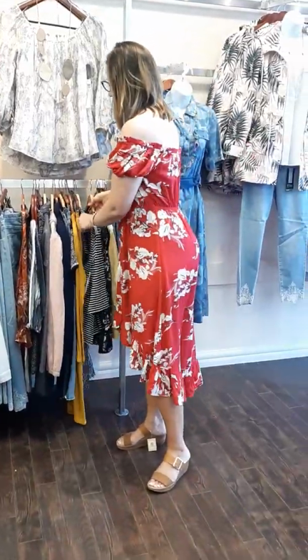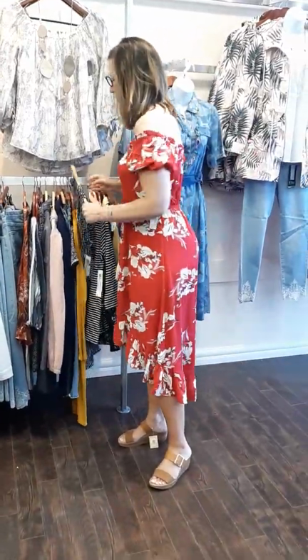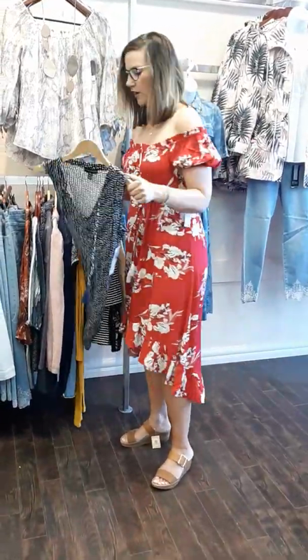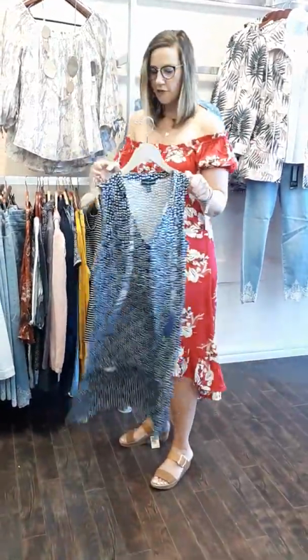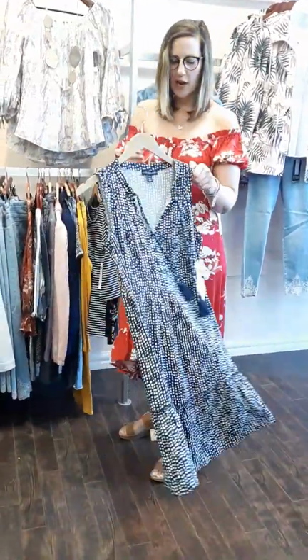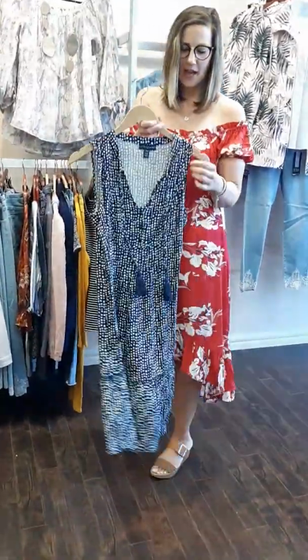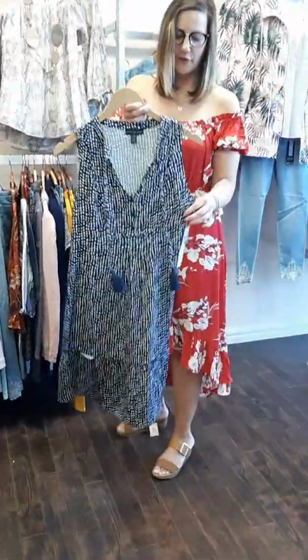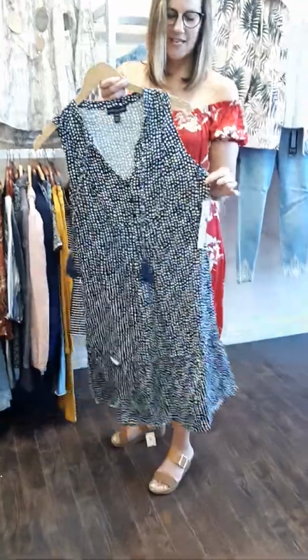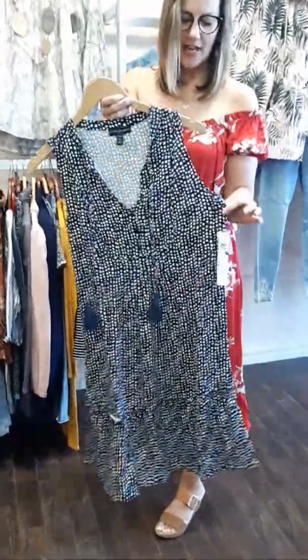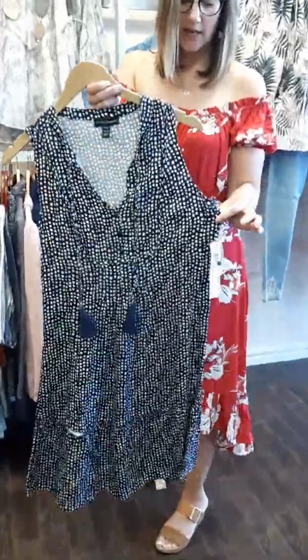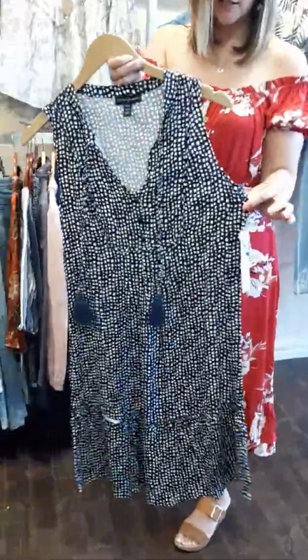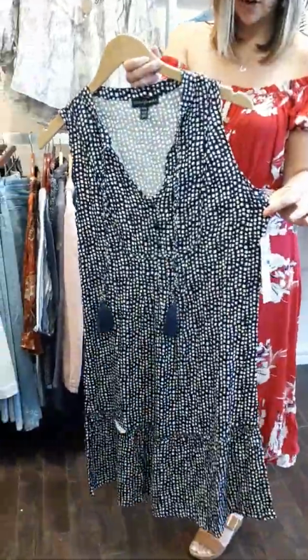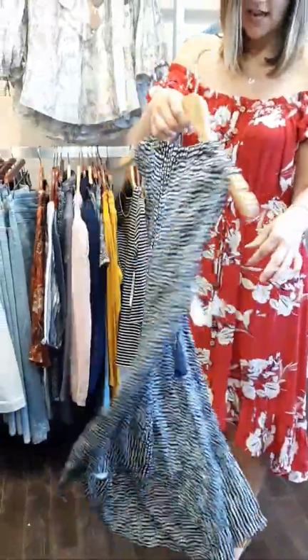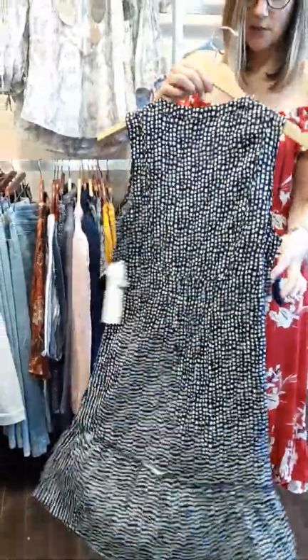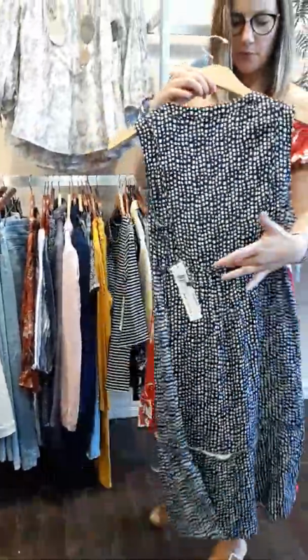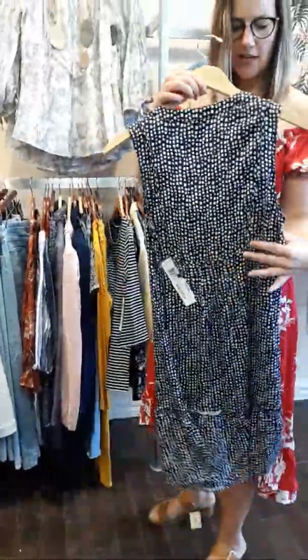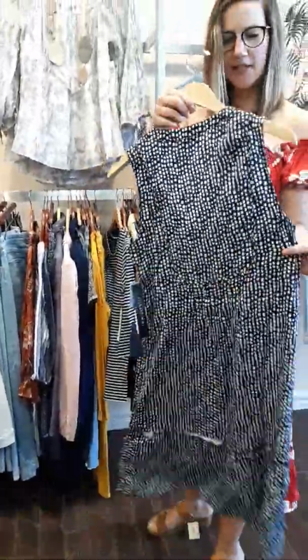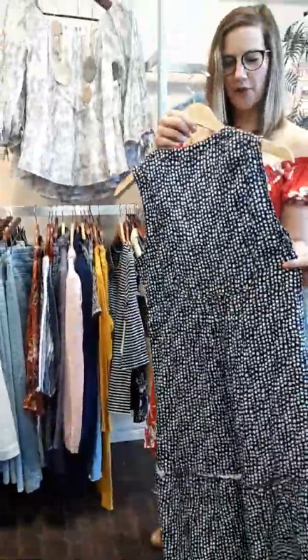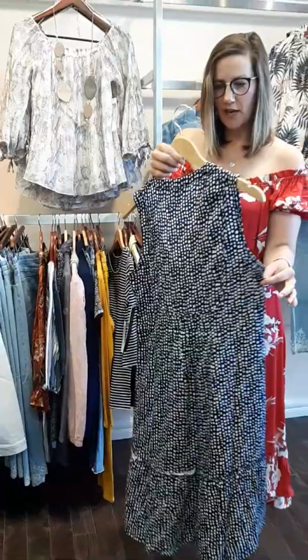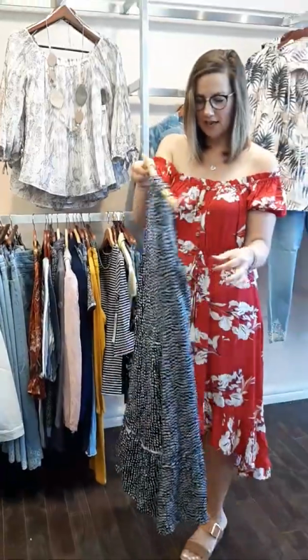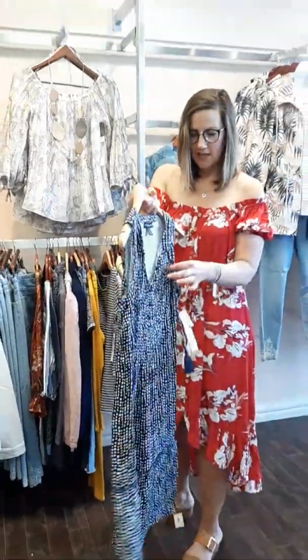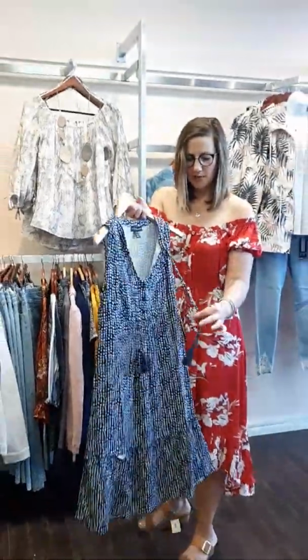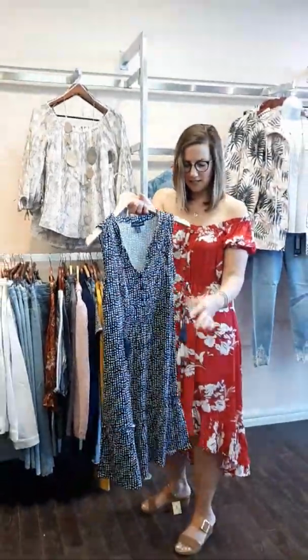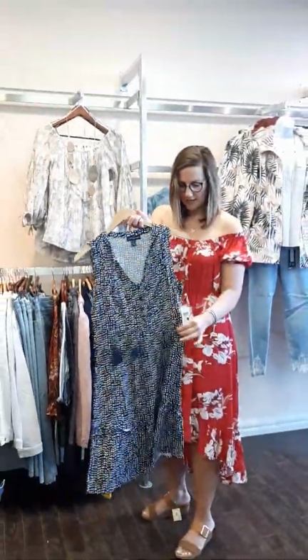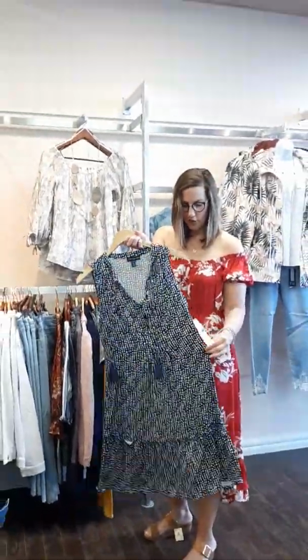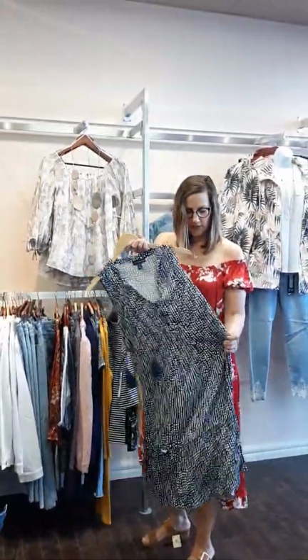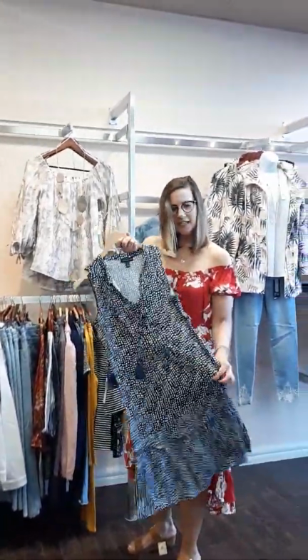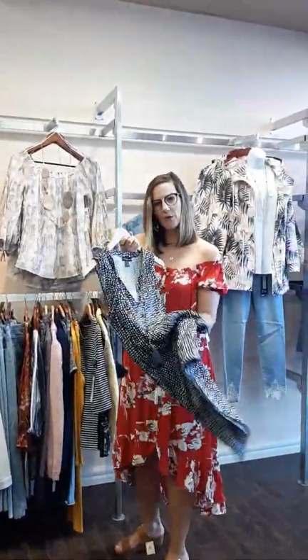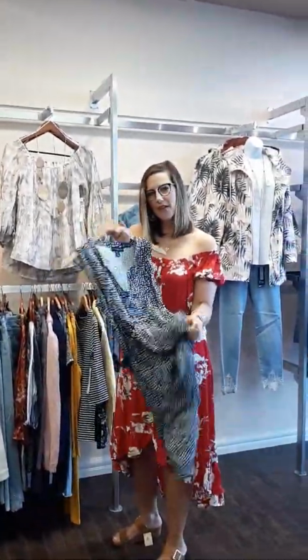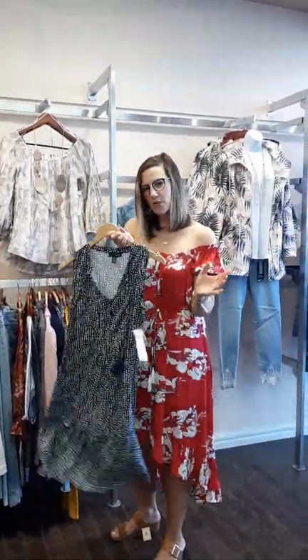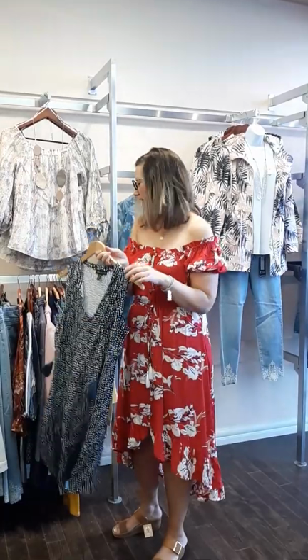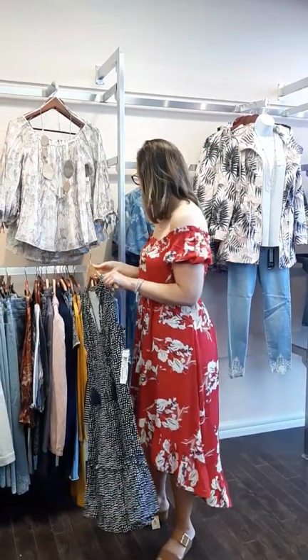One more item from Tribal that we have on the floor — it's a navy and white little sundress. It's brought in at the back to define the waistline and has some nice little ties. Really lightweight; roll it up in that suitcase and take it on vacation.